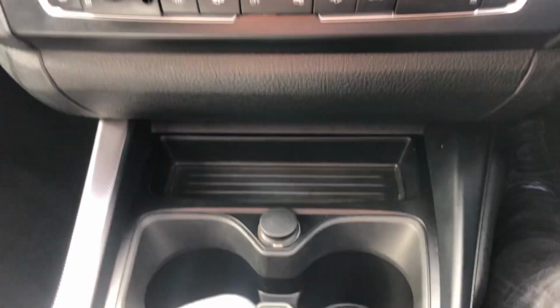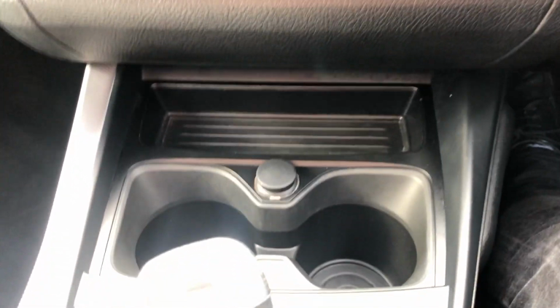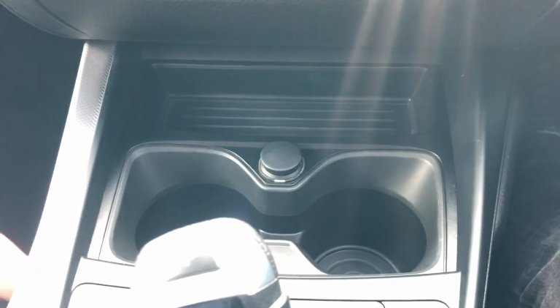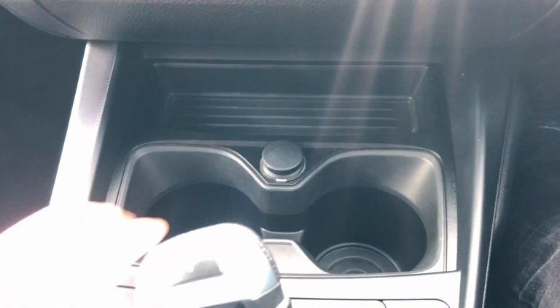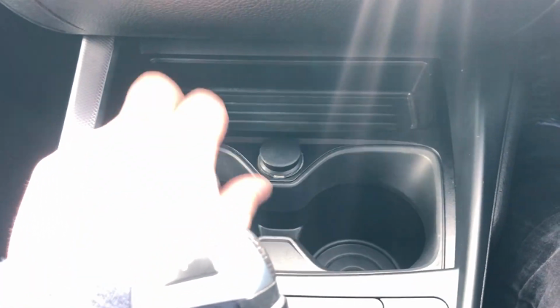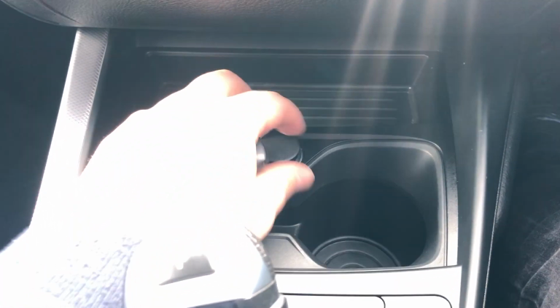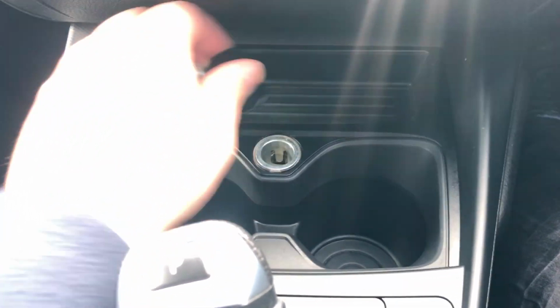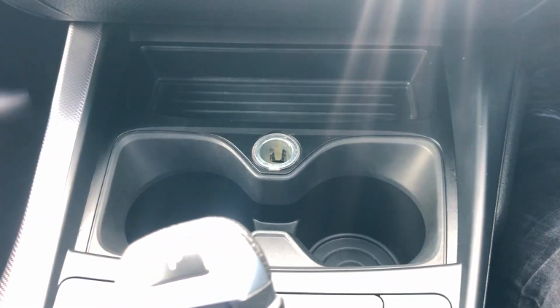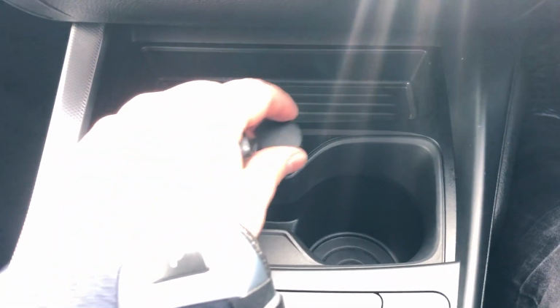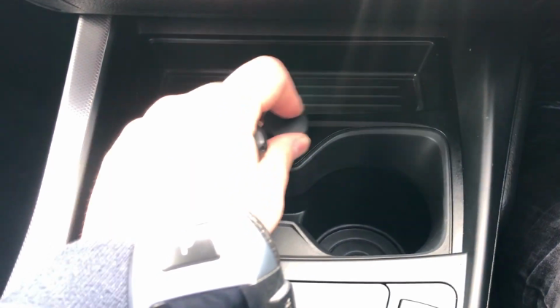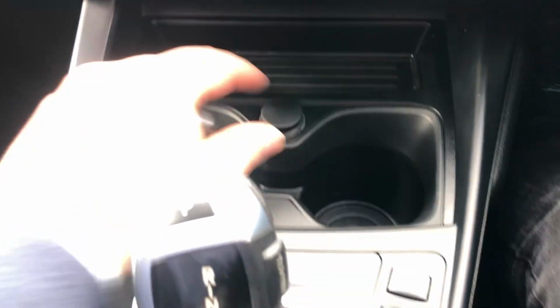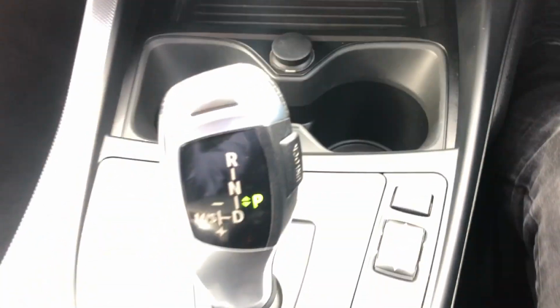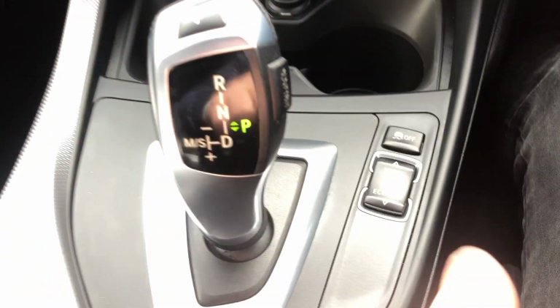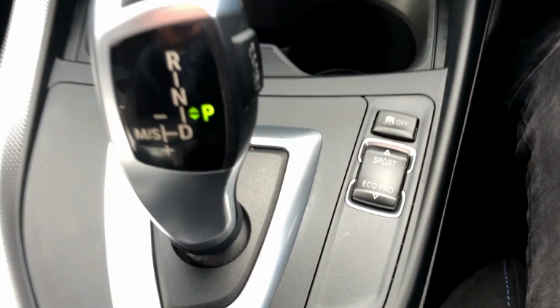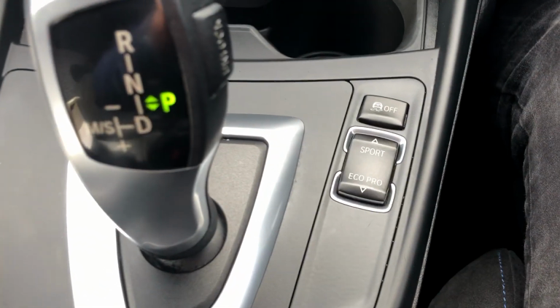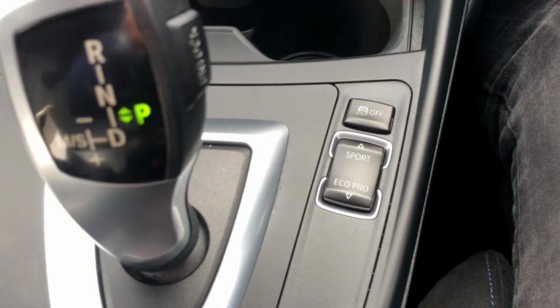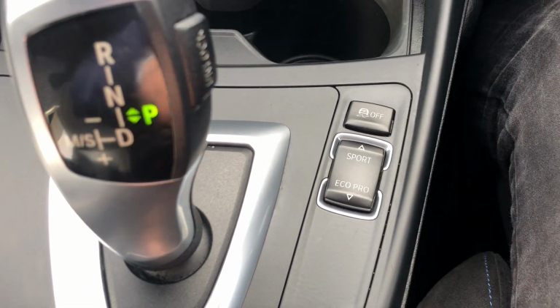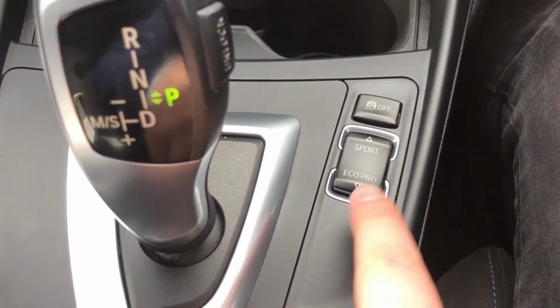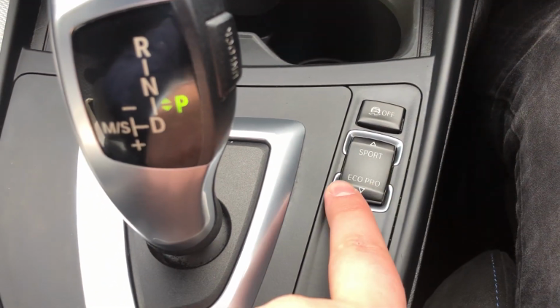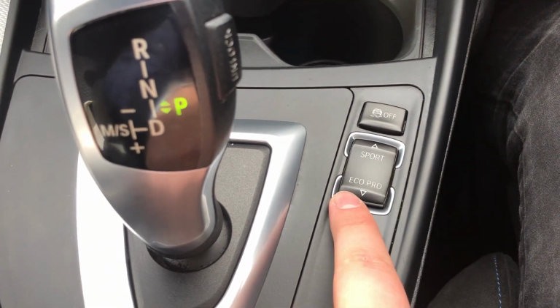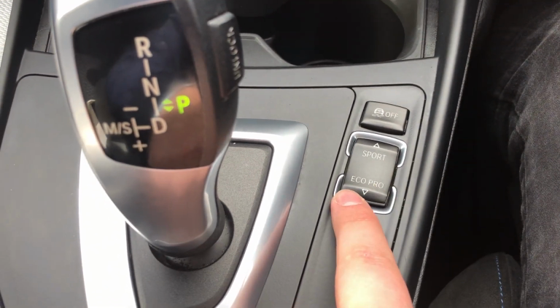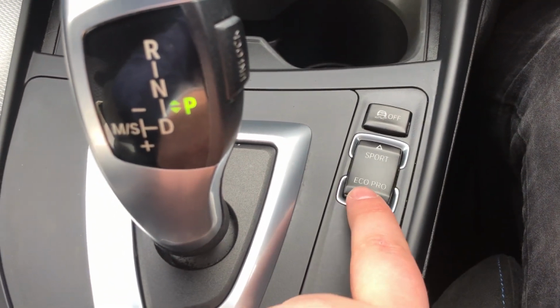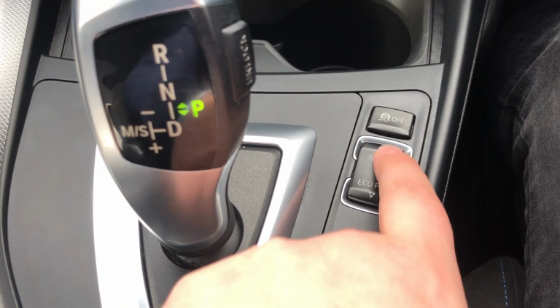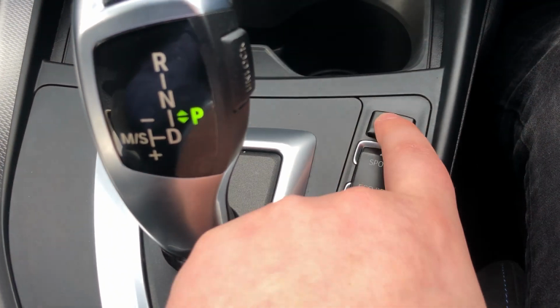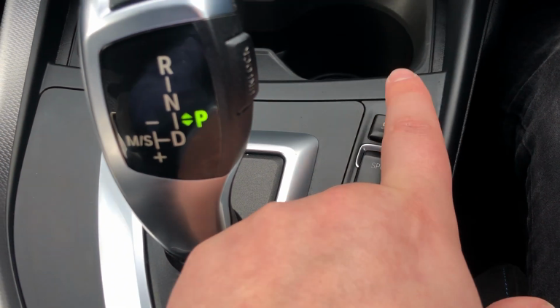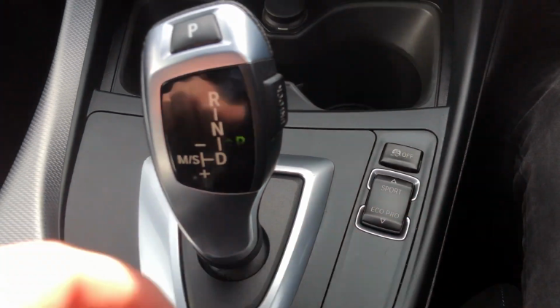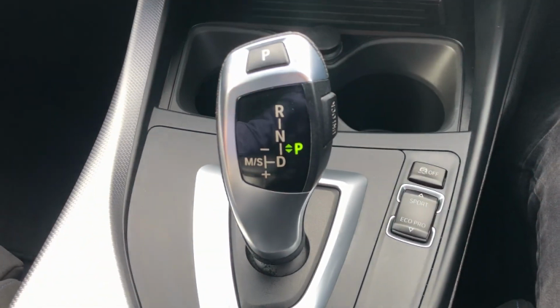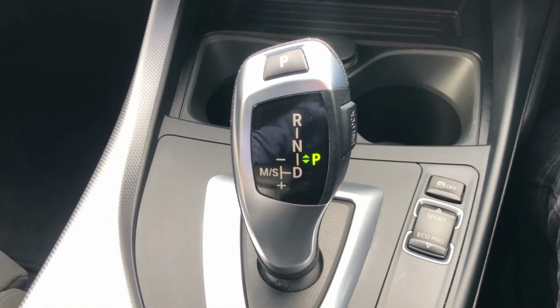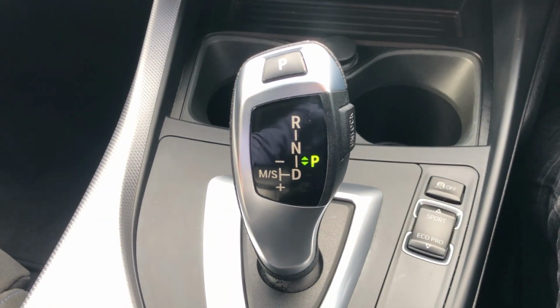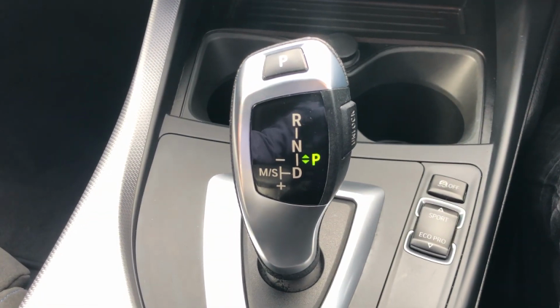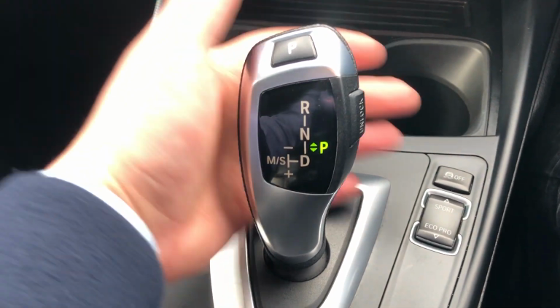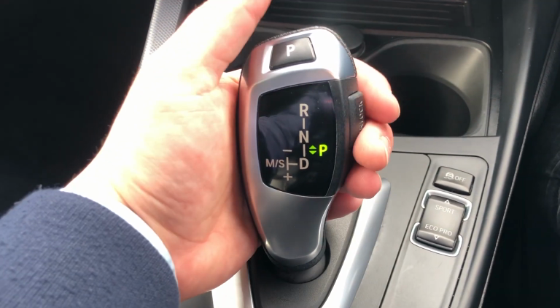Moving down, you've got a storage tray here, power input, cup holders. On this bit here you've got different drive modes — eco mode, sport mode, comfort mode, that sort of stuff. Traction control there as well.